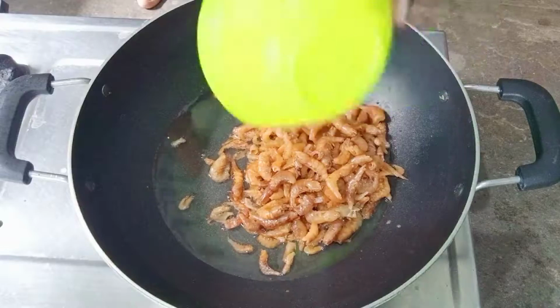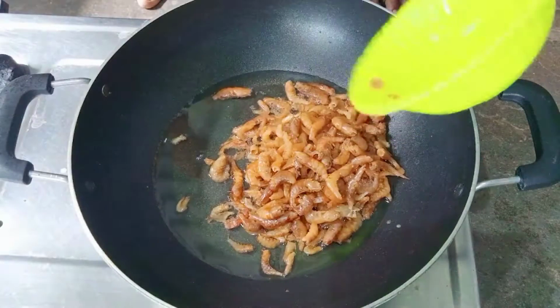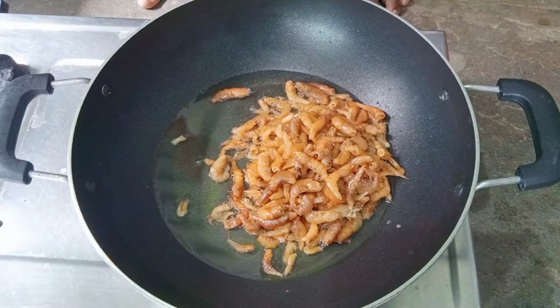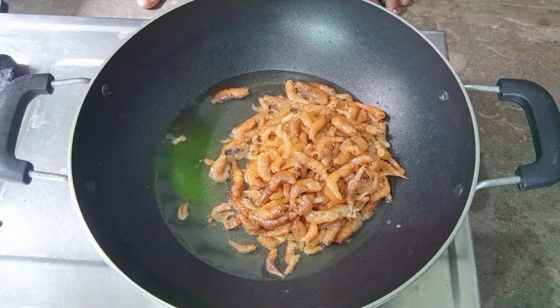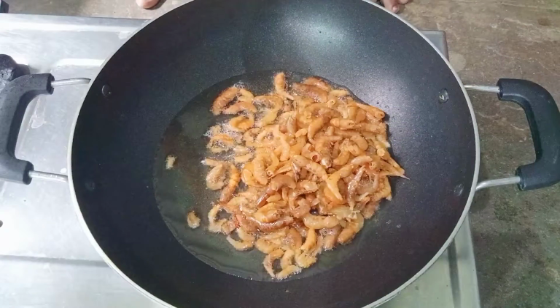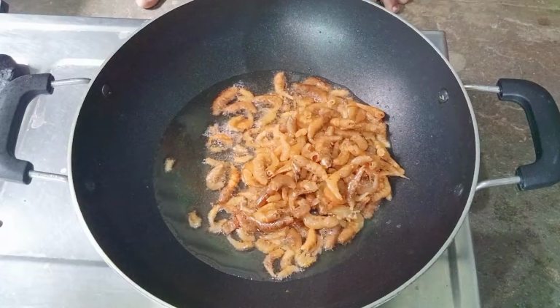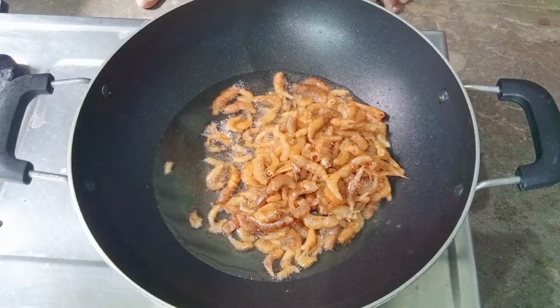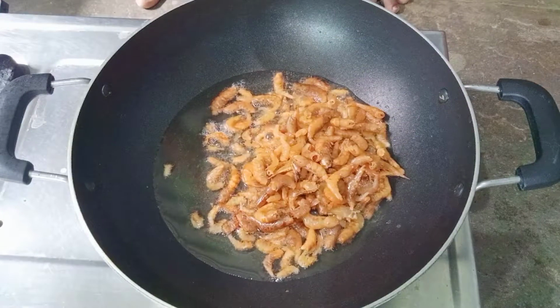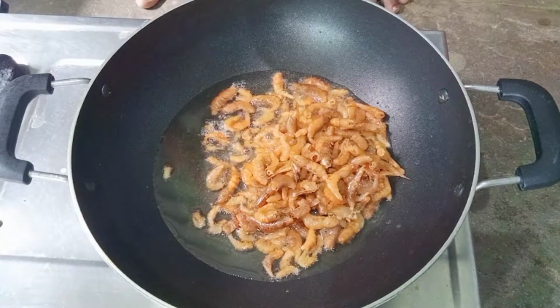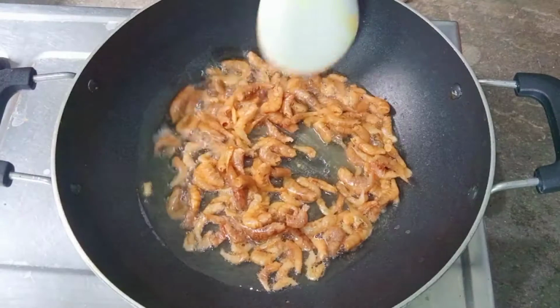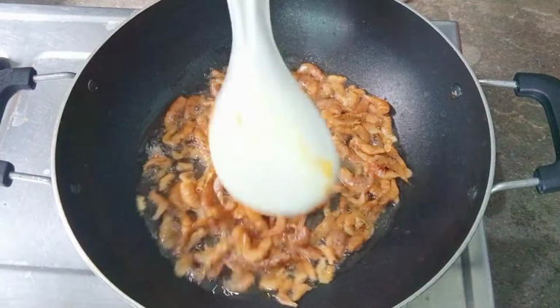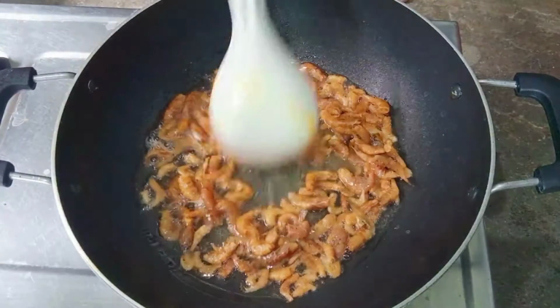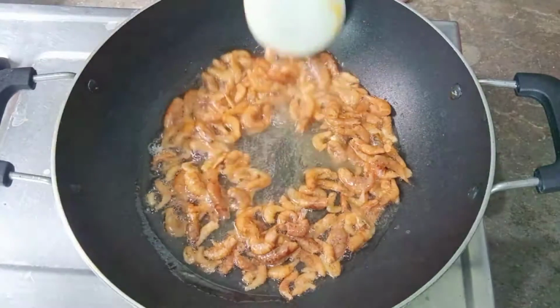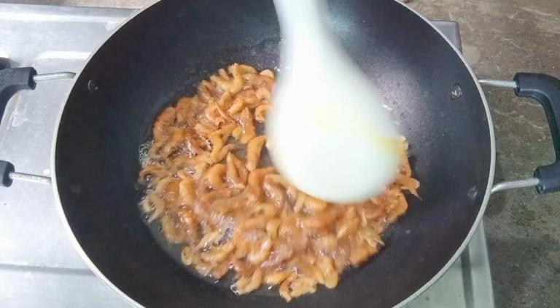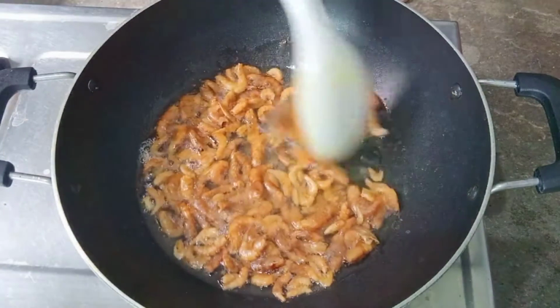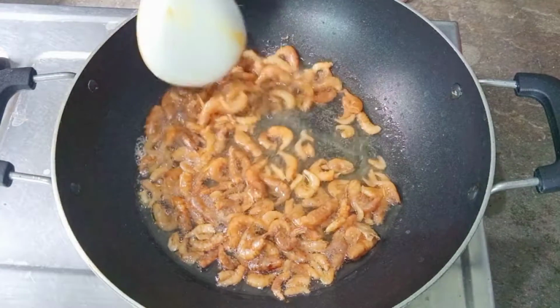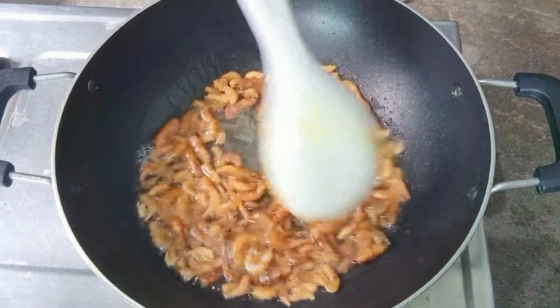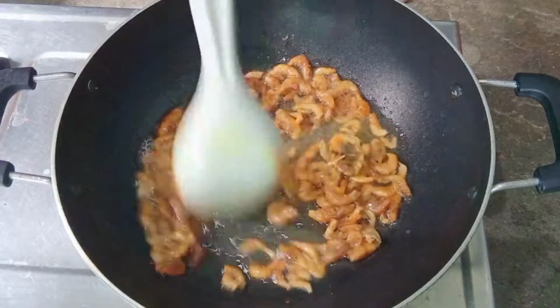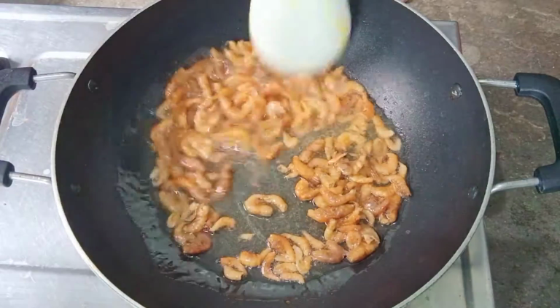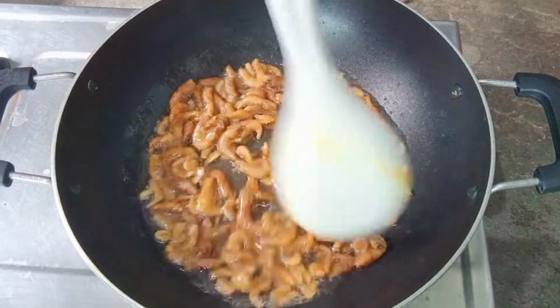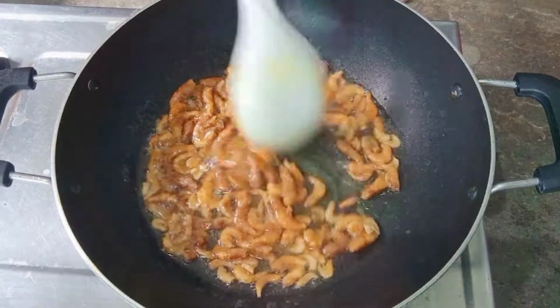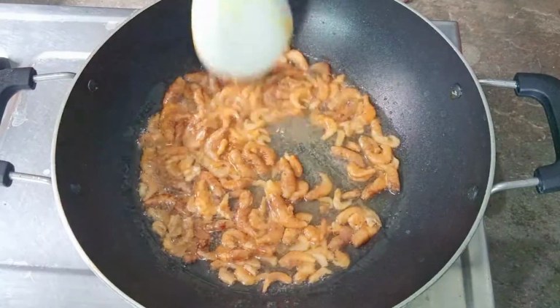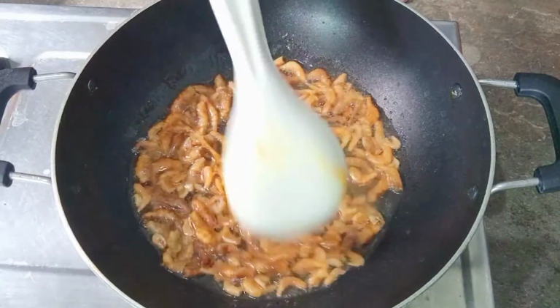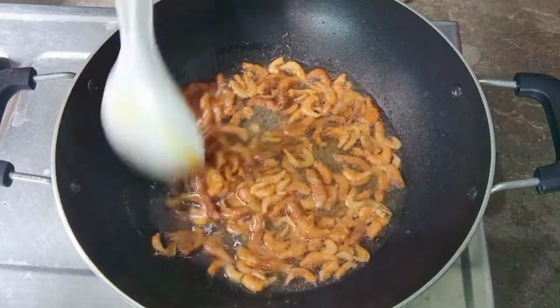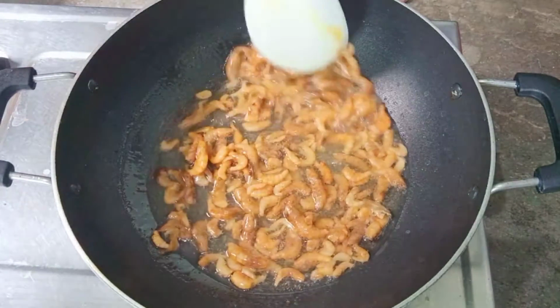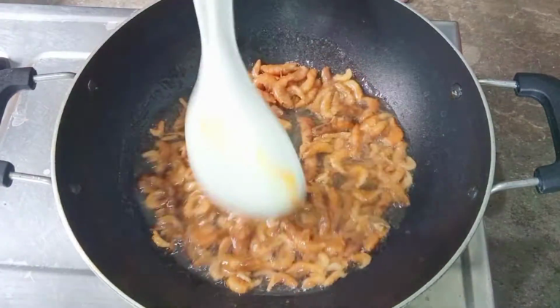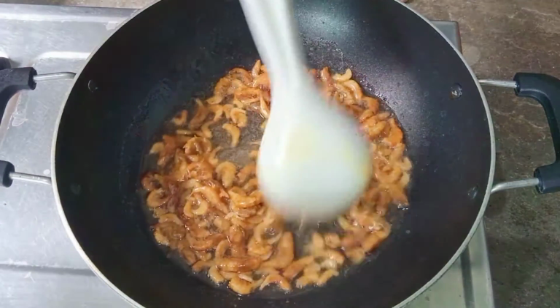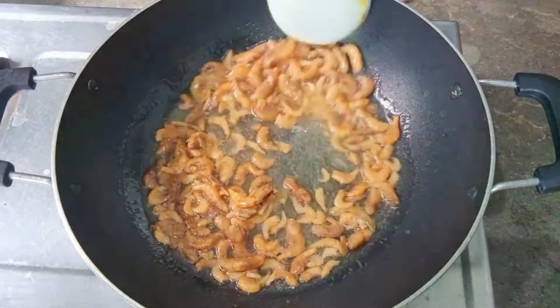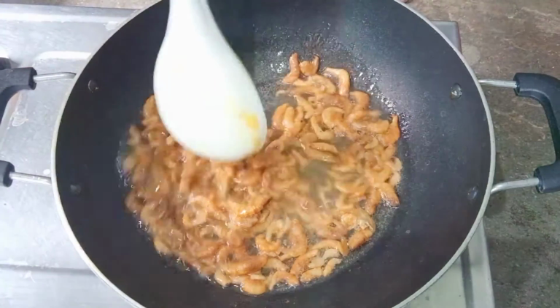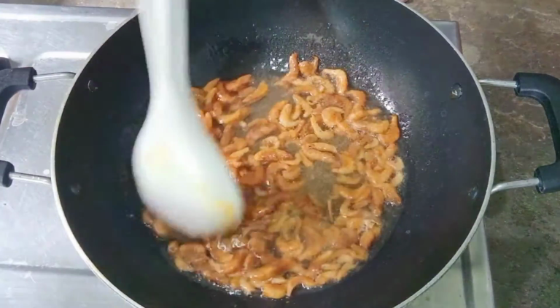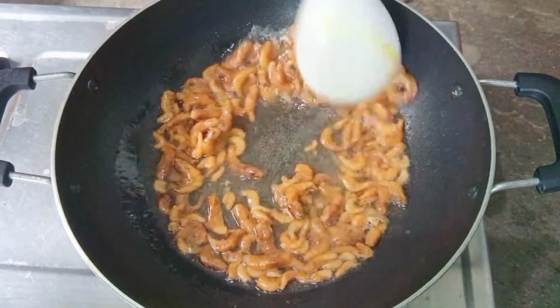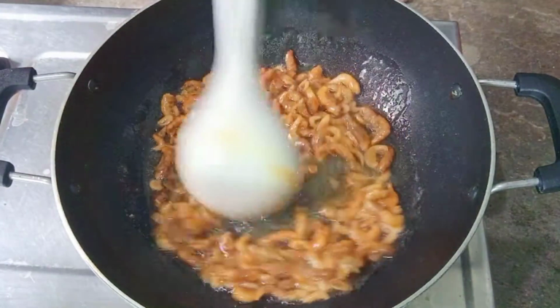We will add 50g of the ingredient. We will fry it.